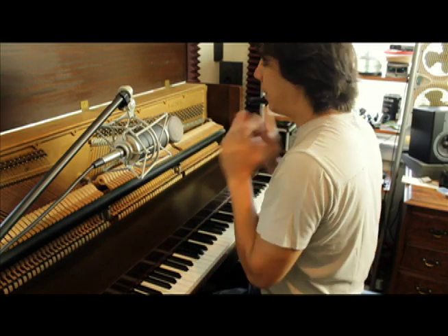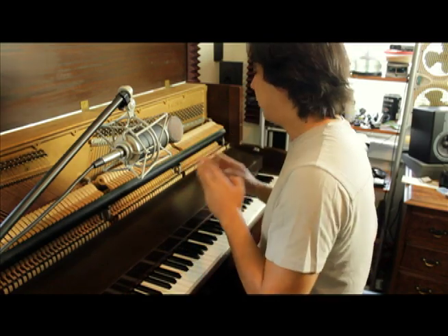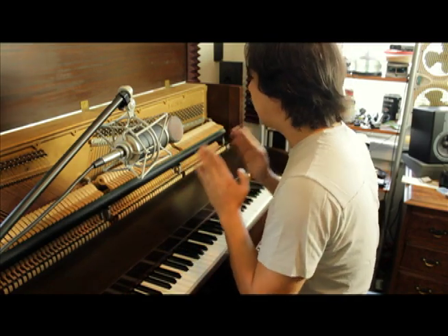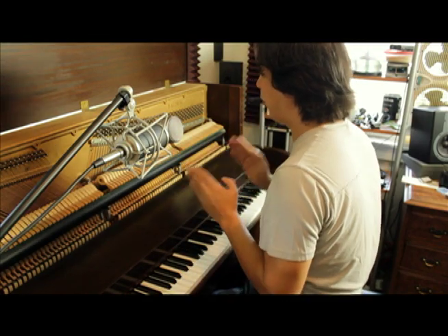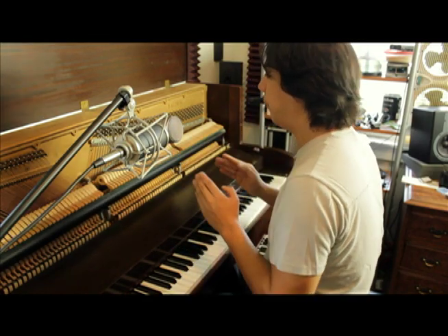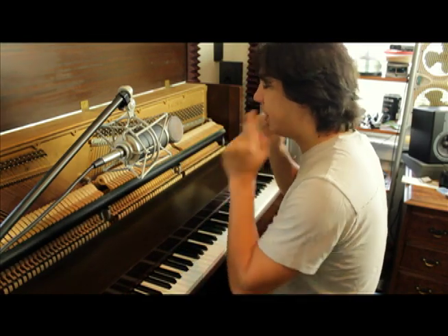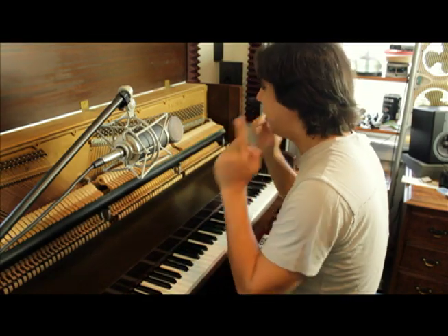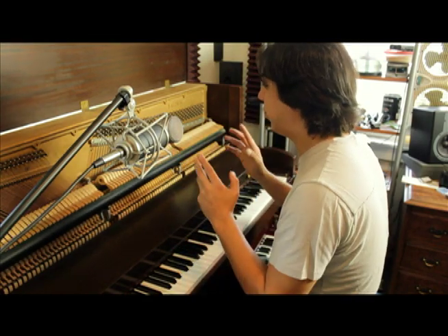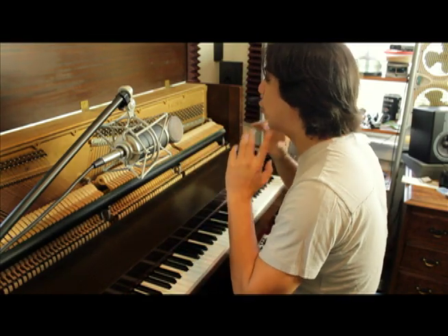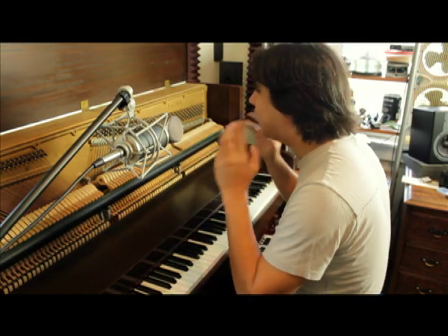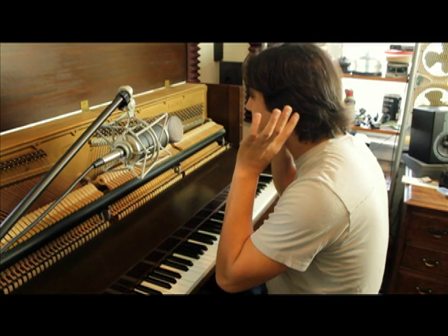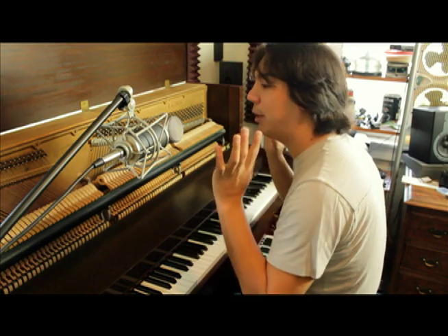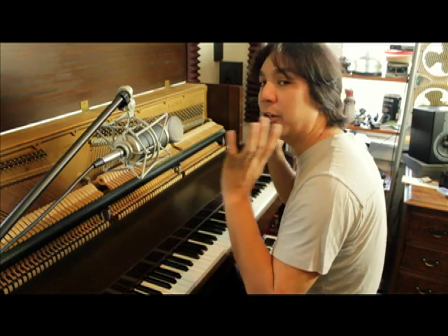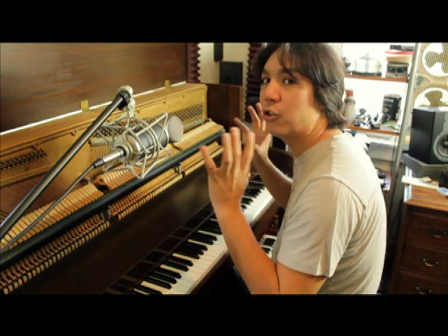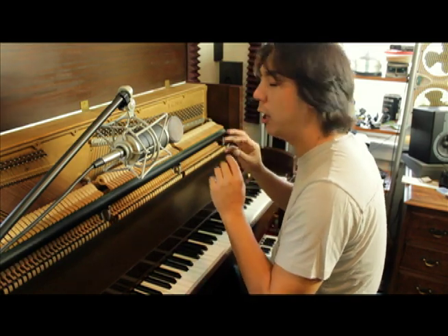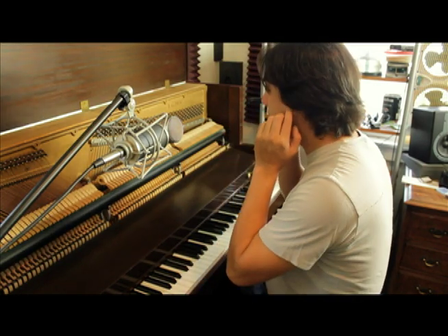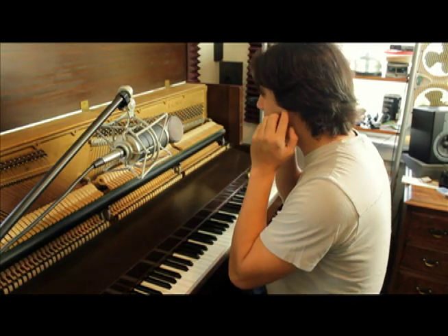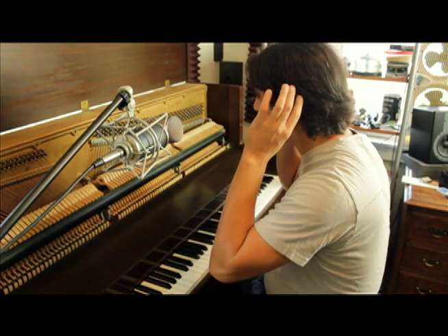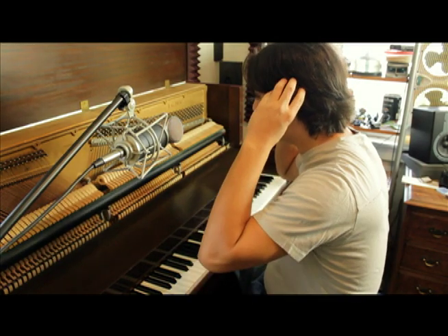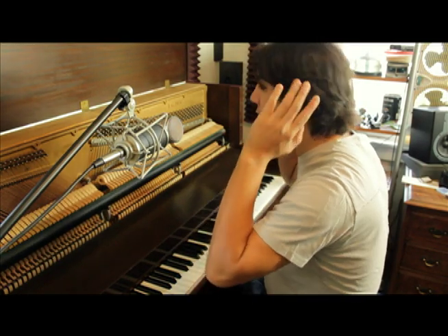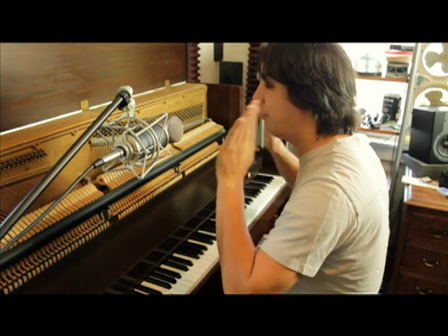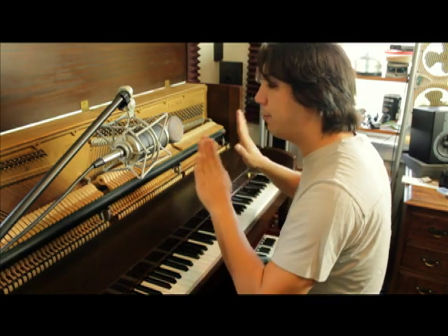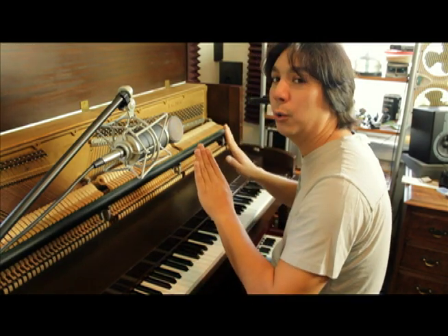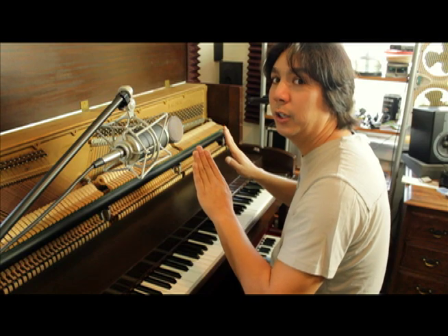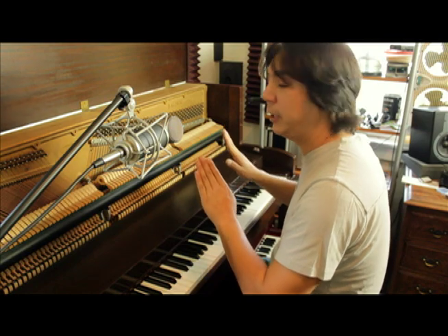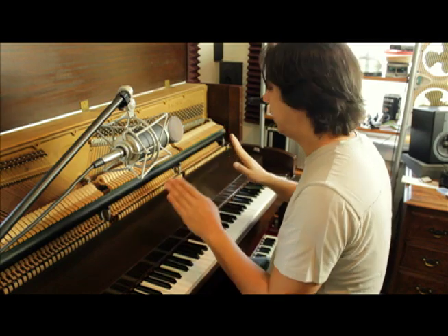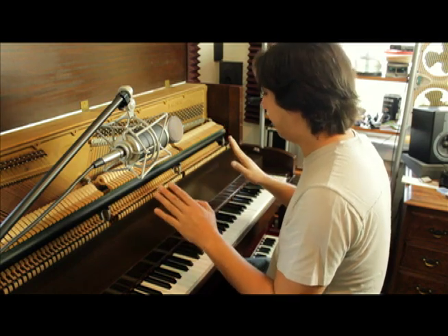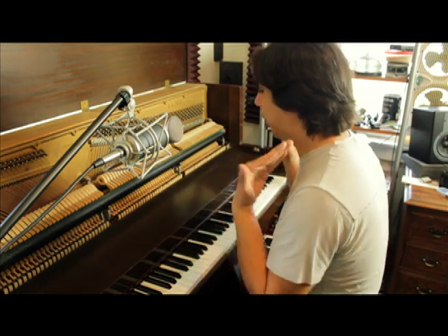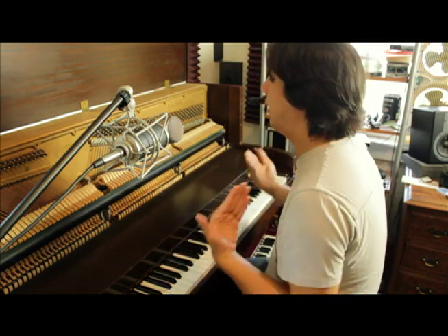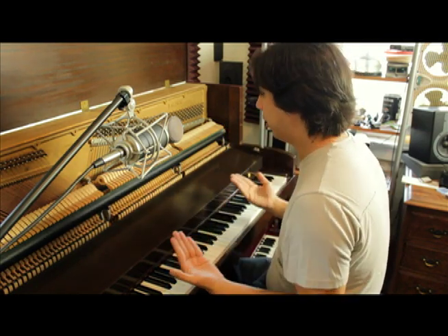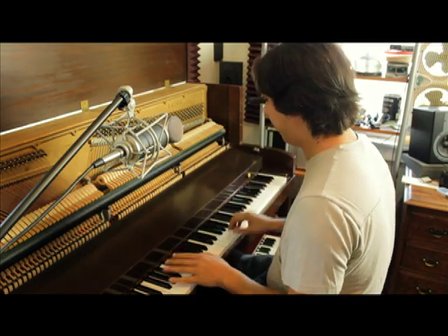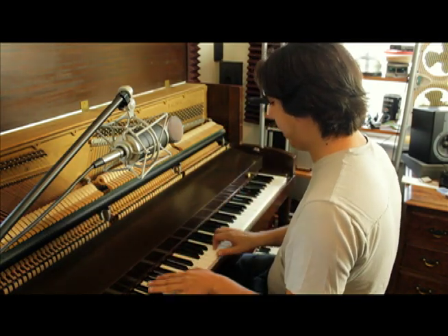The main rule of thumb is to have these microphones relatively in the same place that your ears are. I think my ears are here, so I have them about a foot forward from here. This is what I have found to work best for my piano.